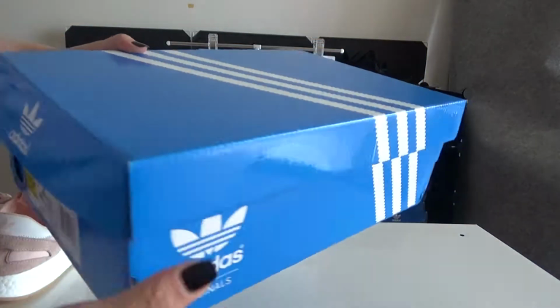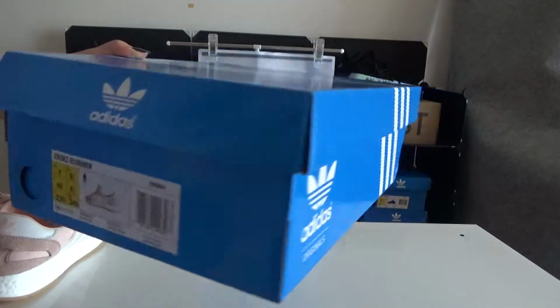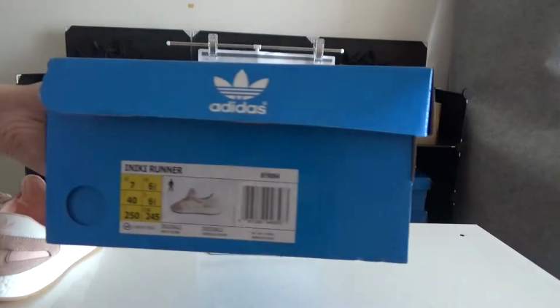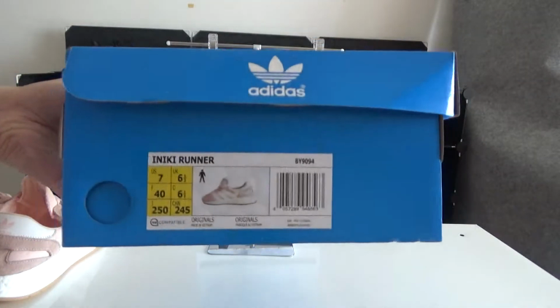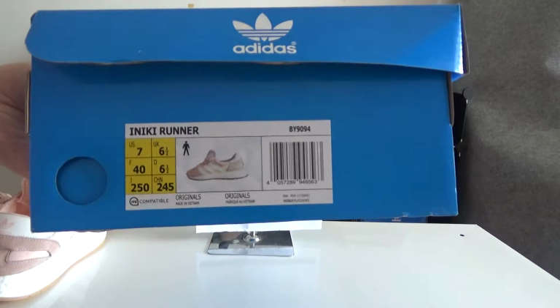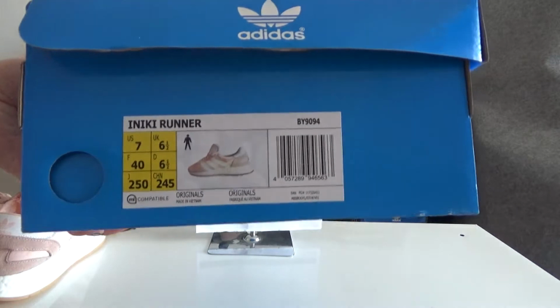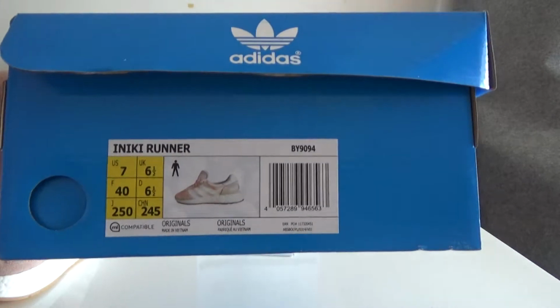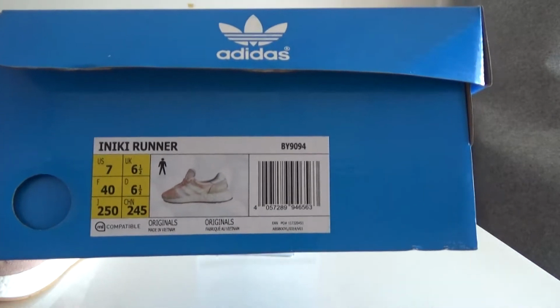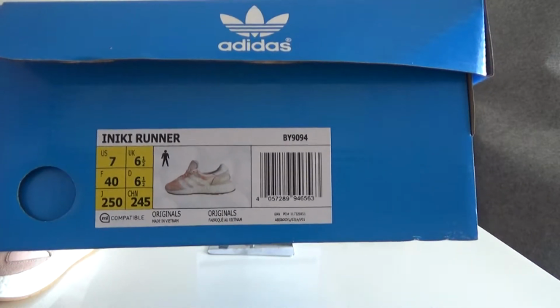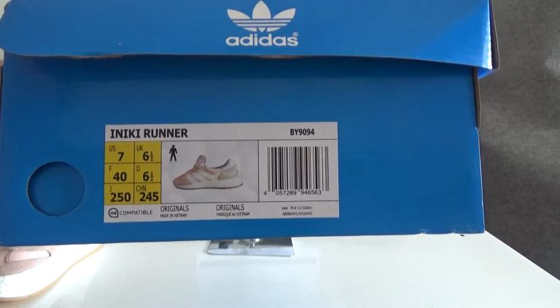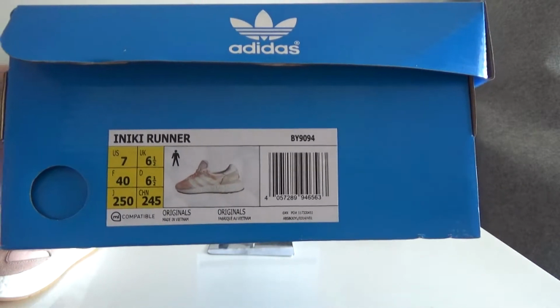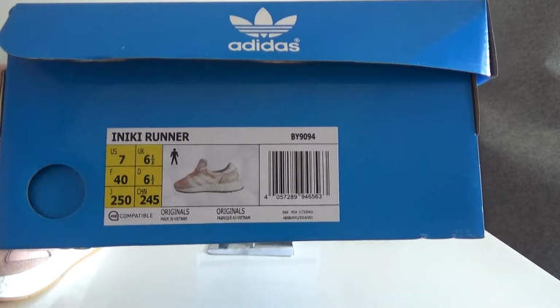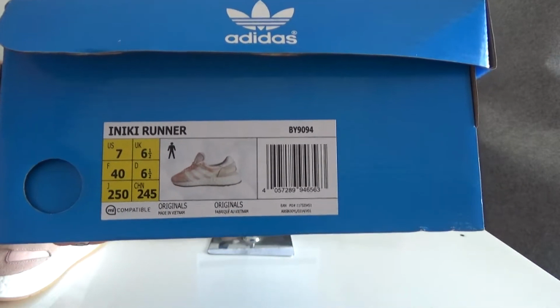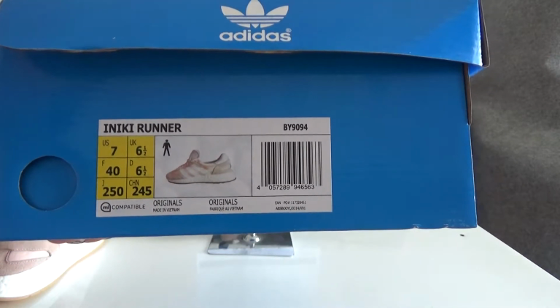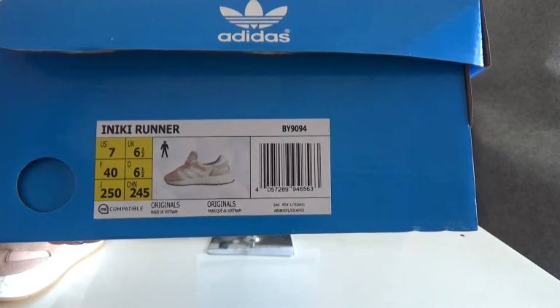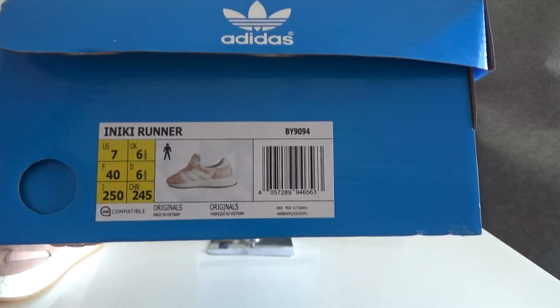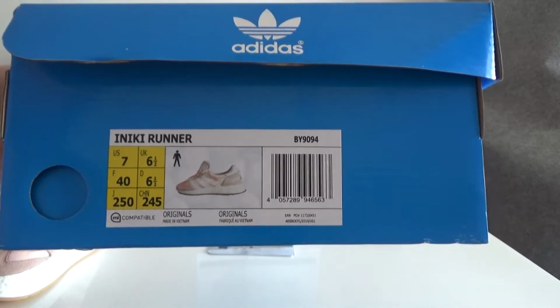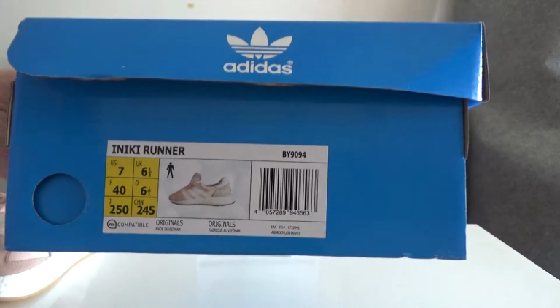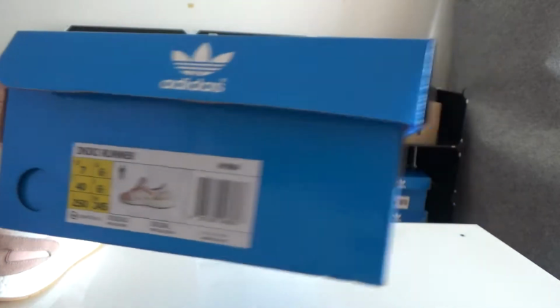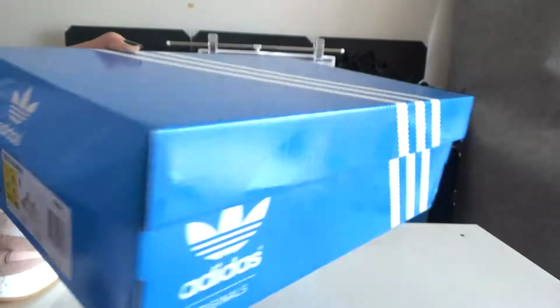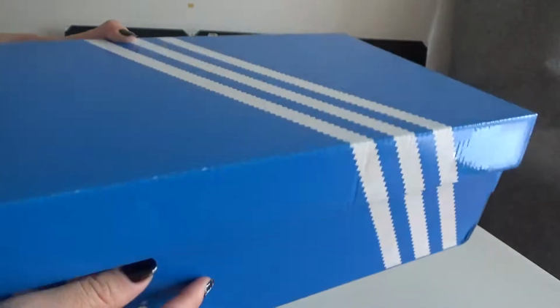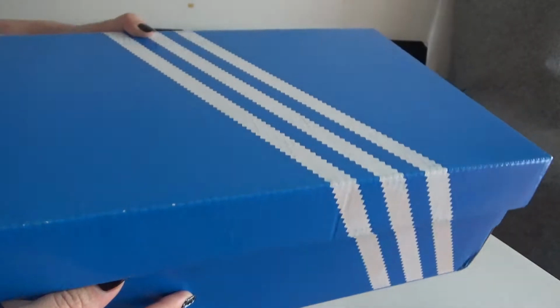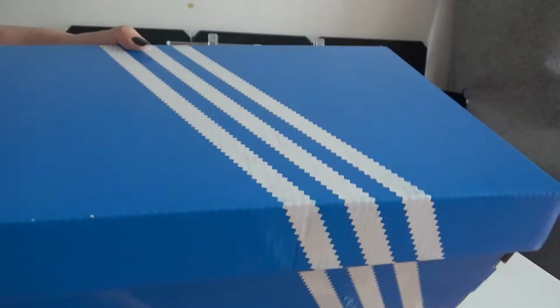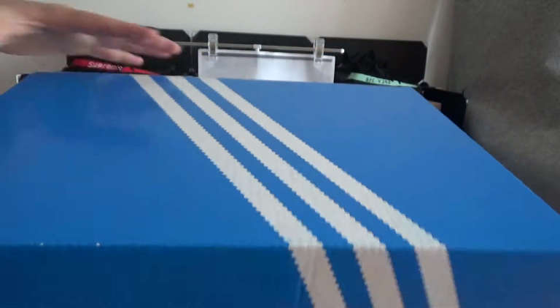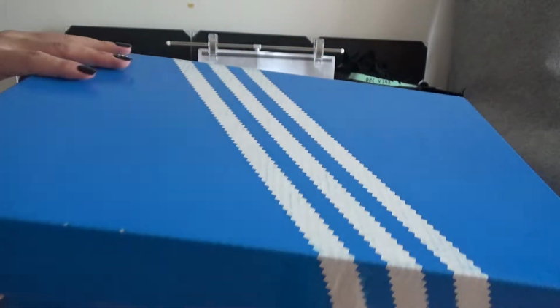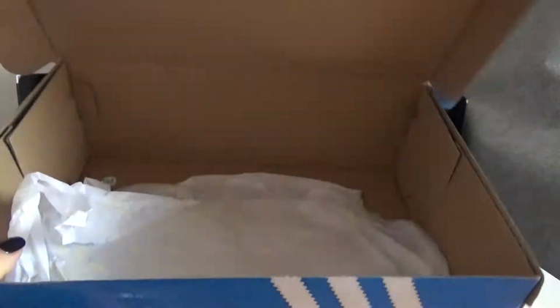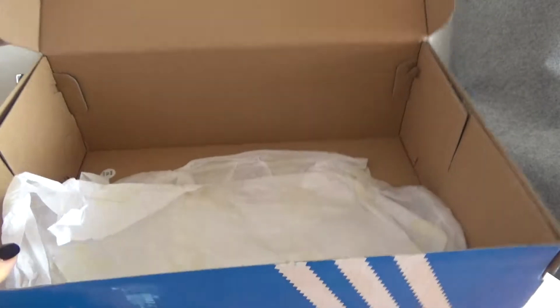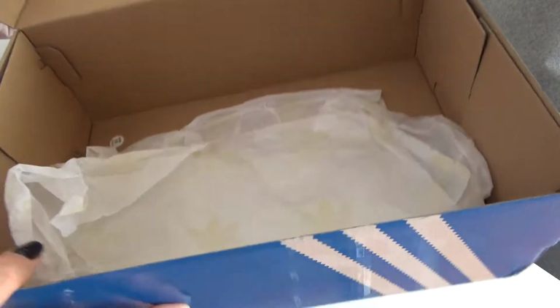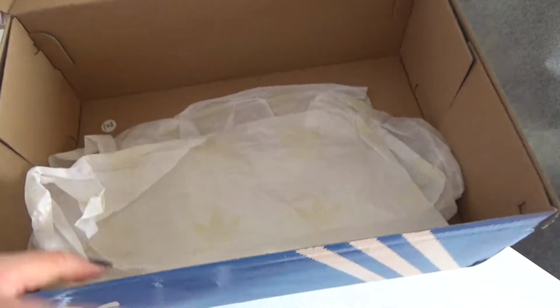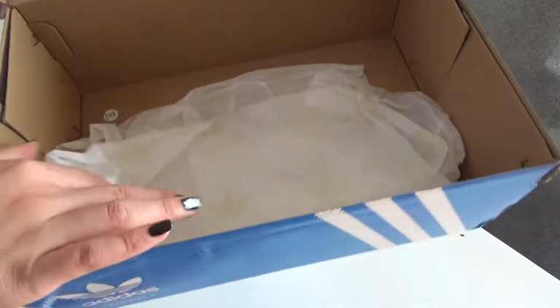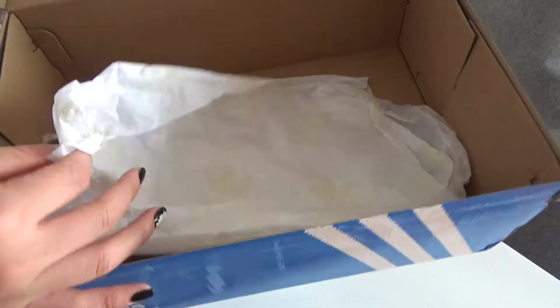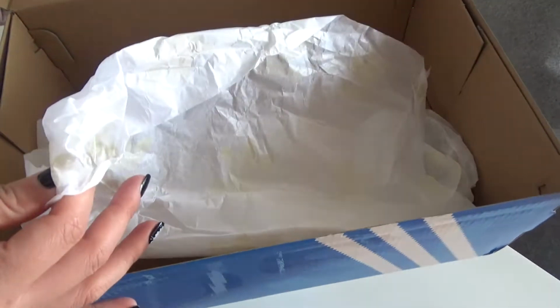Now I will show you the size label. Today the one I will introduce to you is in size US 7. Now I will open the box for you. There is tissue paper in the box.